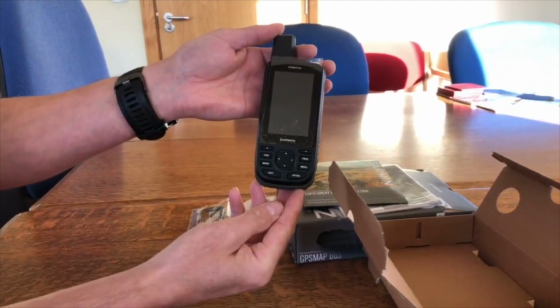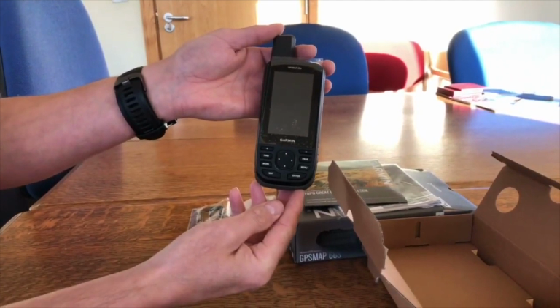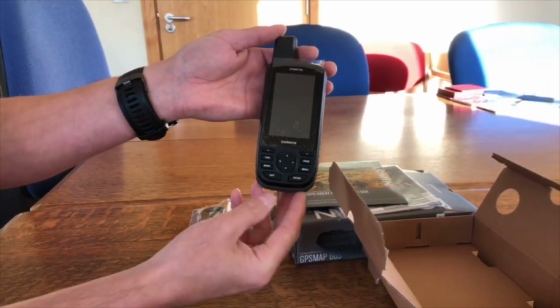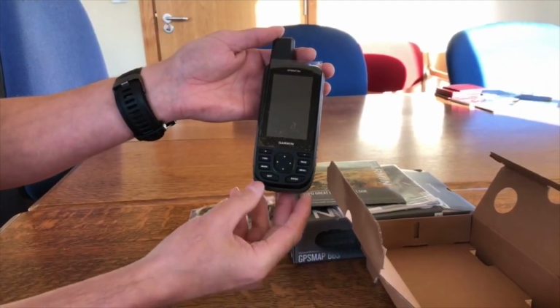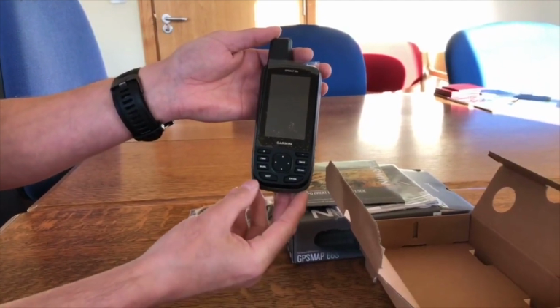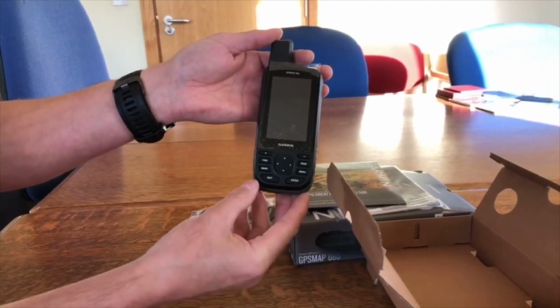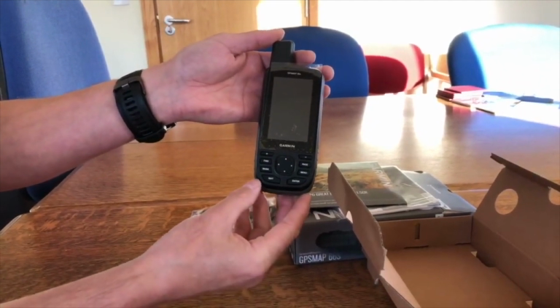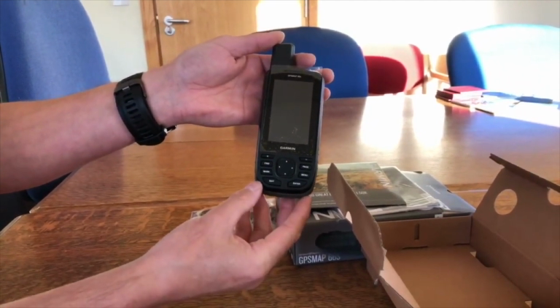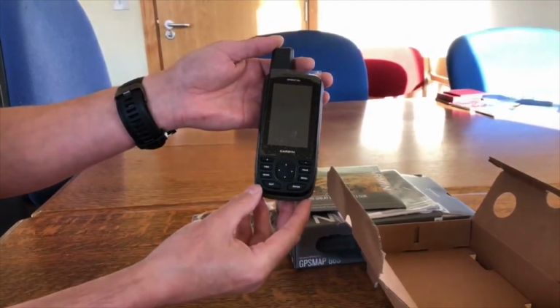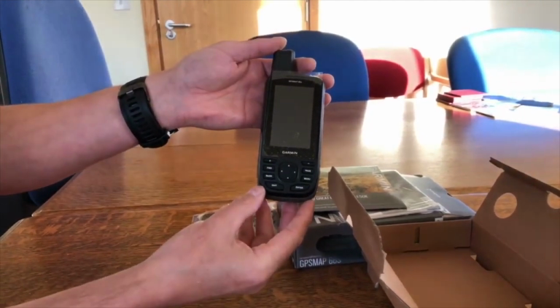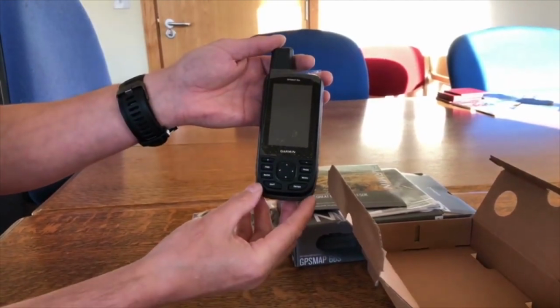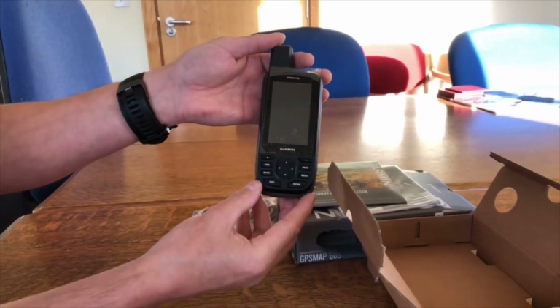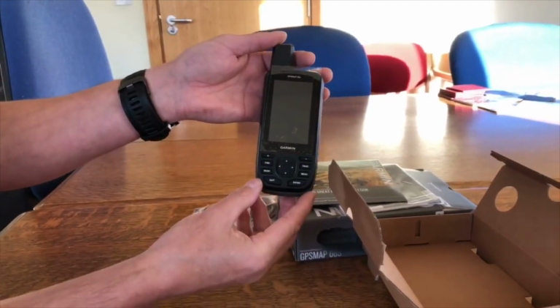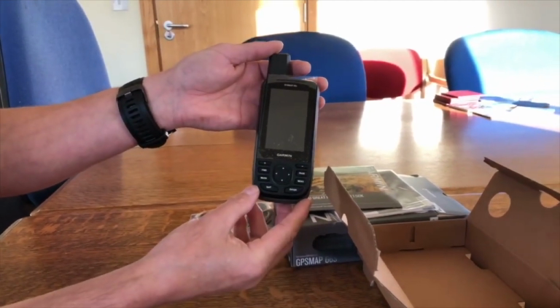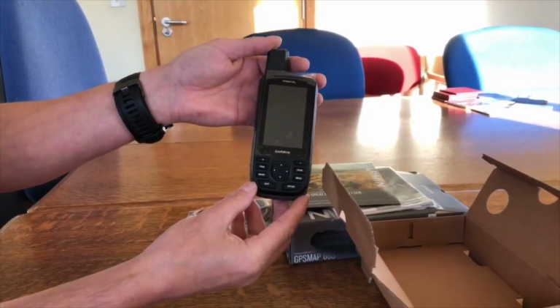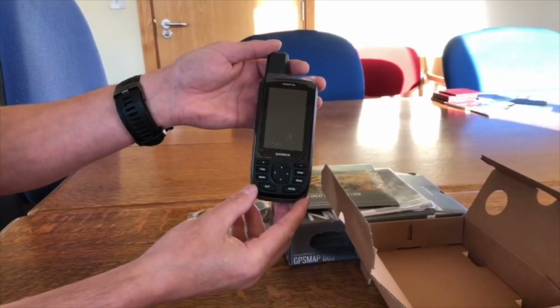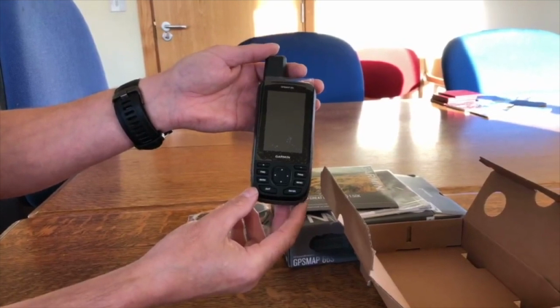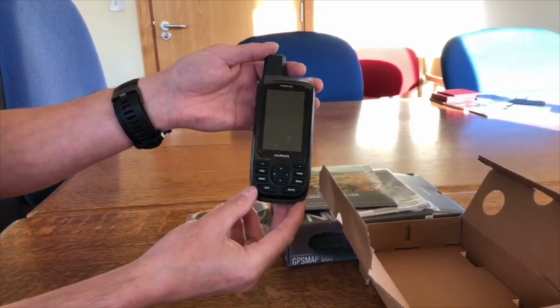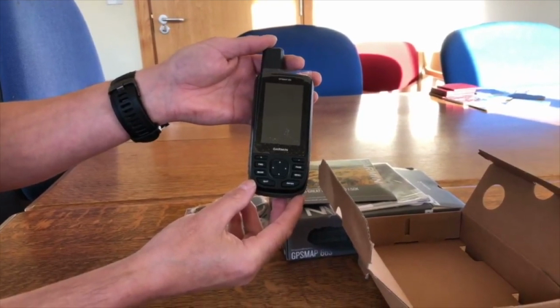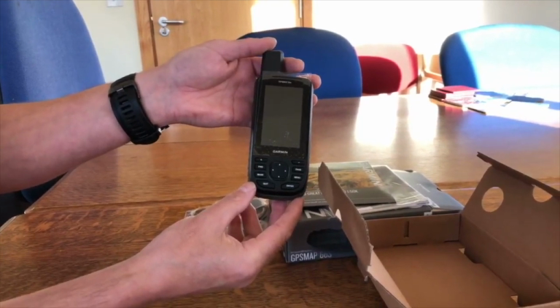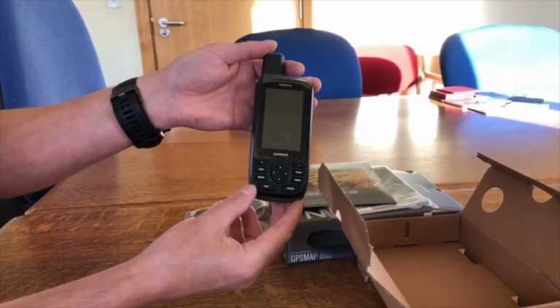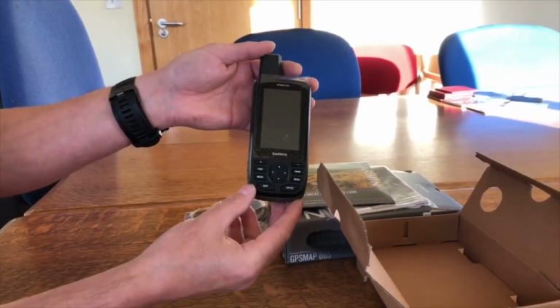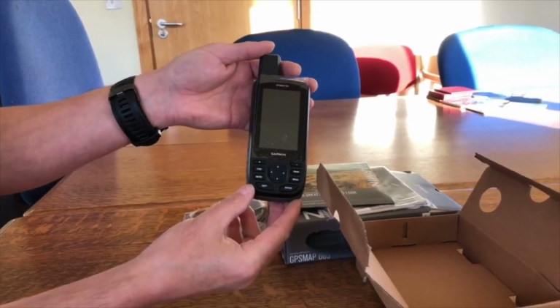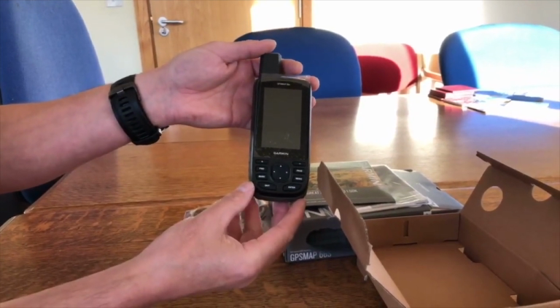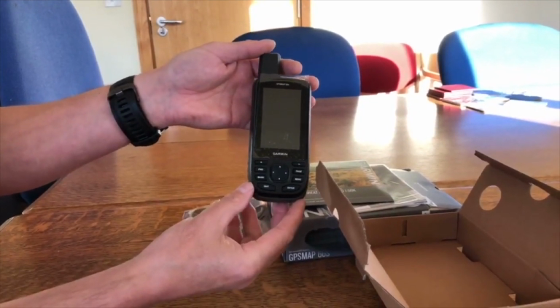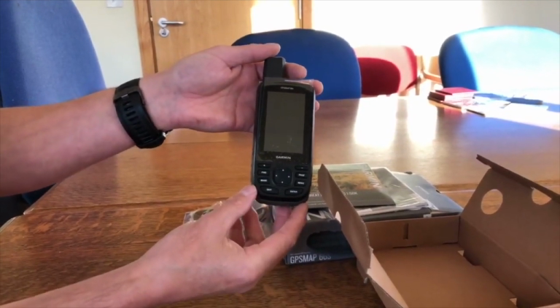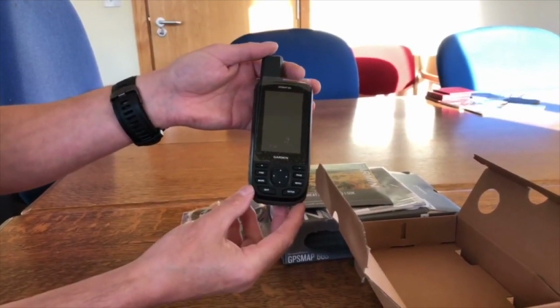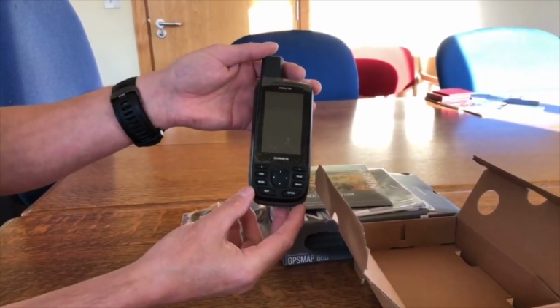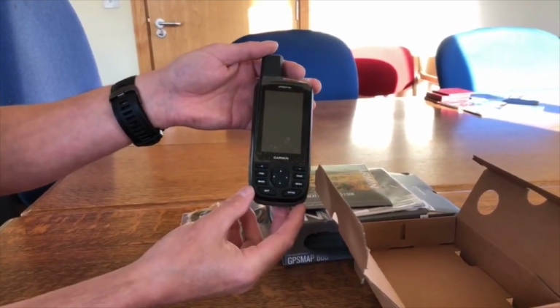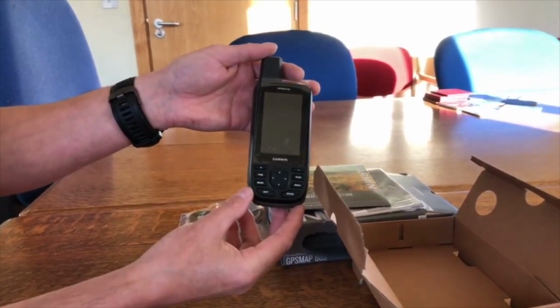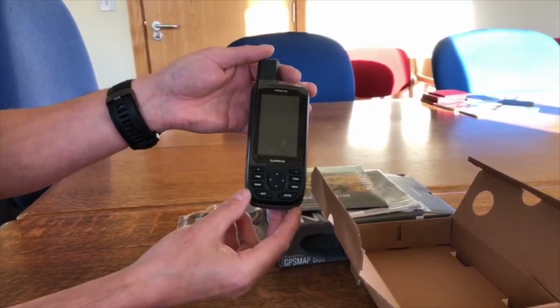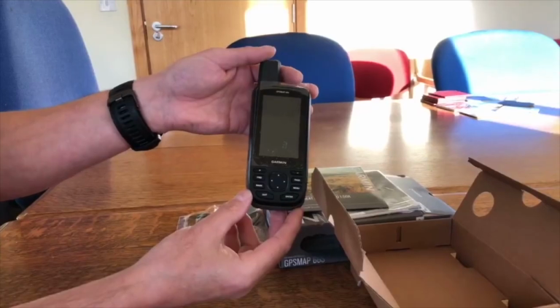Feeling it in my hand it doesn't feel too heavy — I don't think there's a lot of difference in weight from the 64S — so it's a nice looking unit. This is the new 66S in our hands for the first time. We're looking forward to getting our hands on setting these up later, and we've got at least 25 back orders going out the door today. I hope you've enjoyed our unboxing of the GPSMAP 66S.